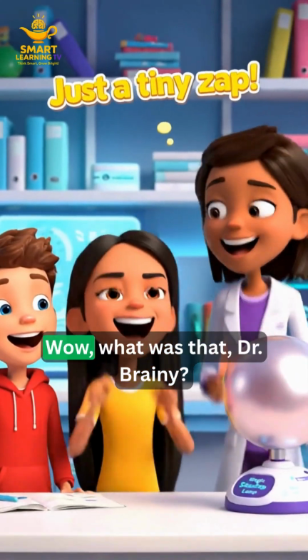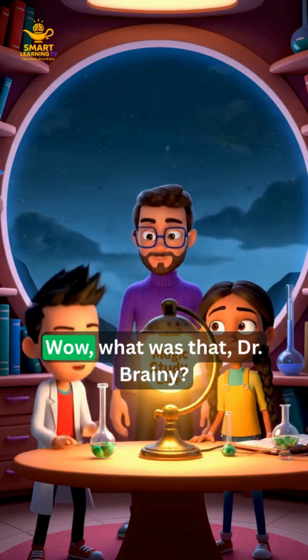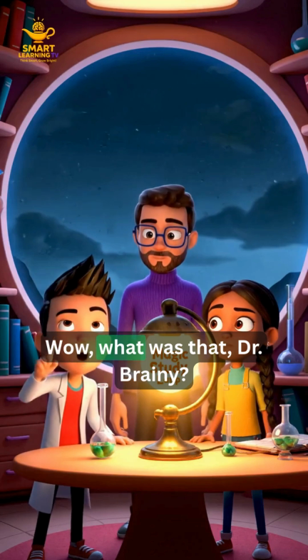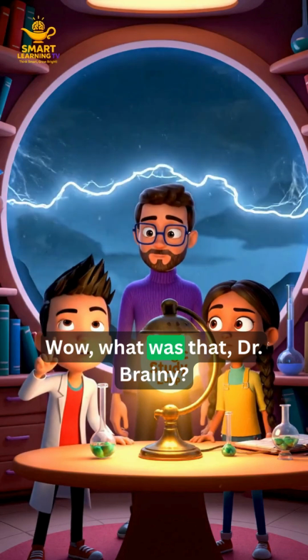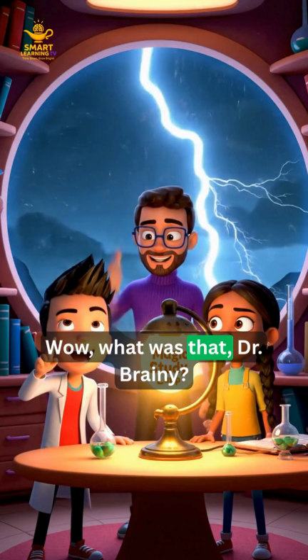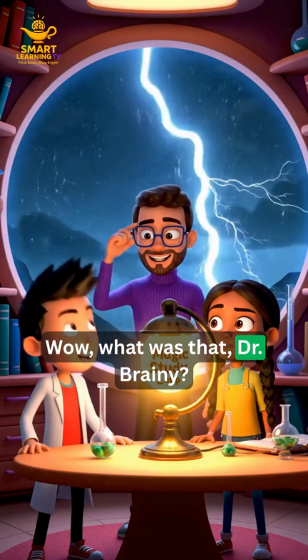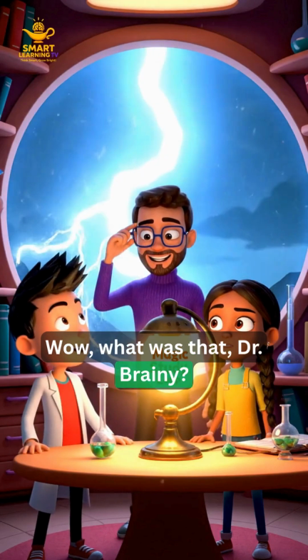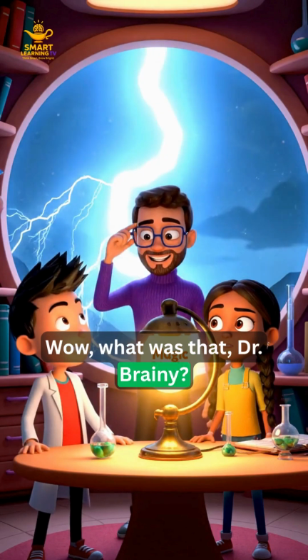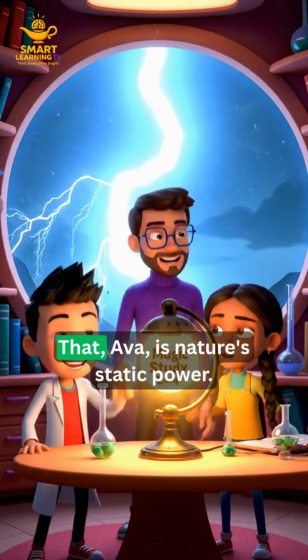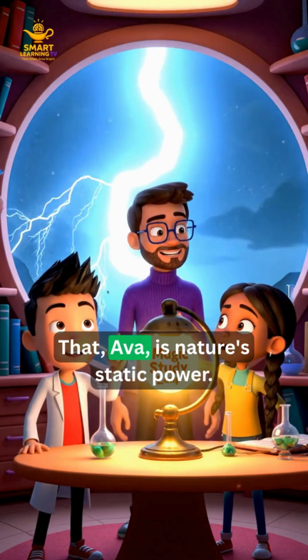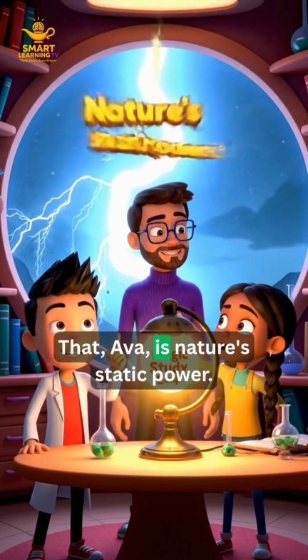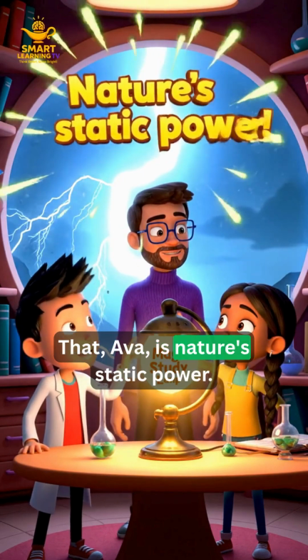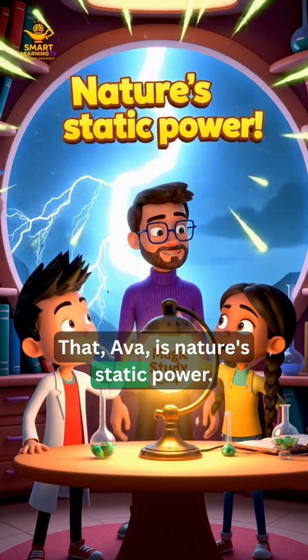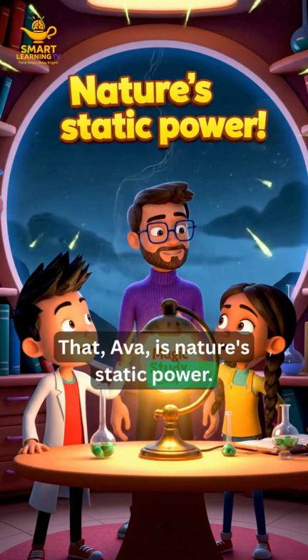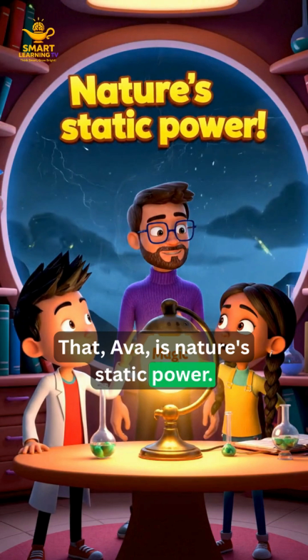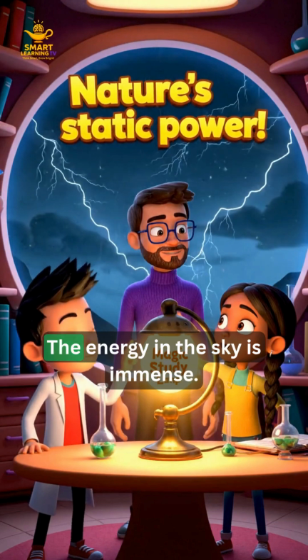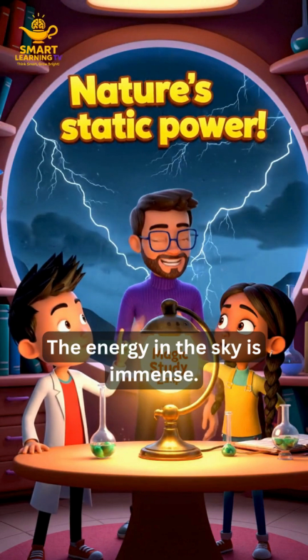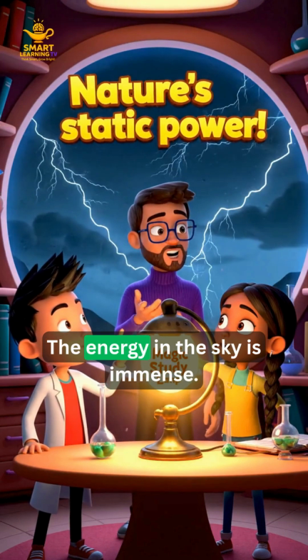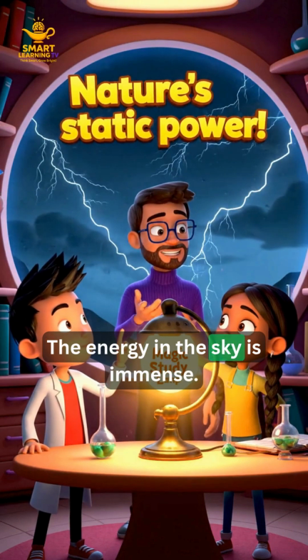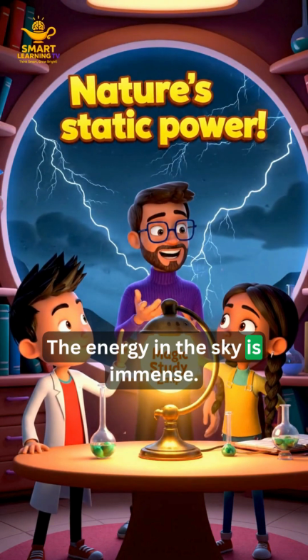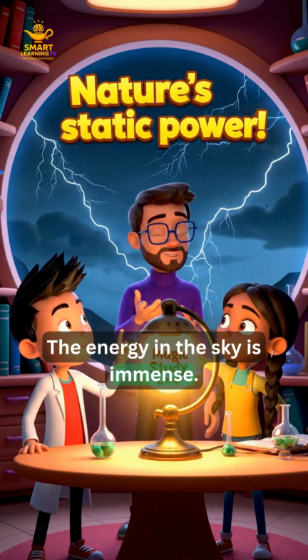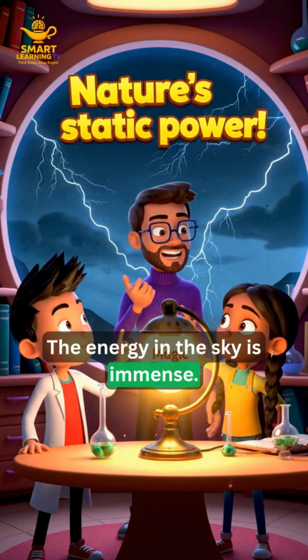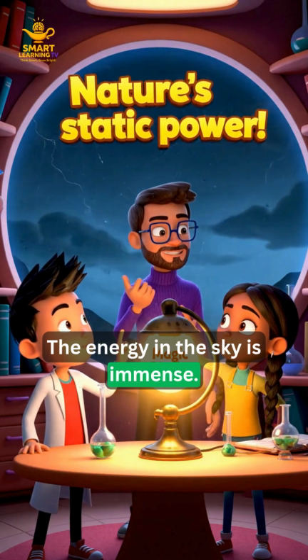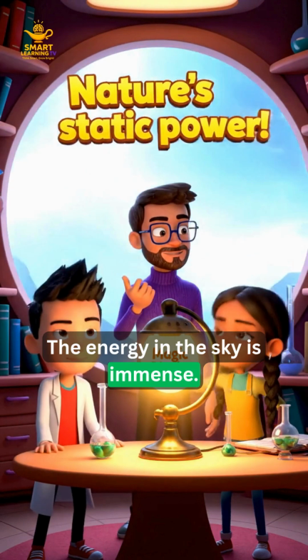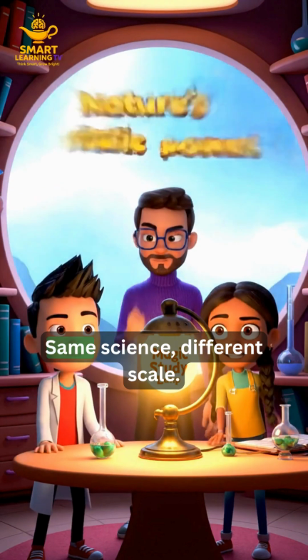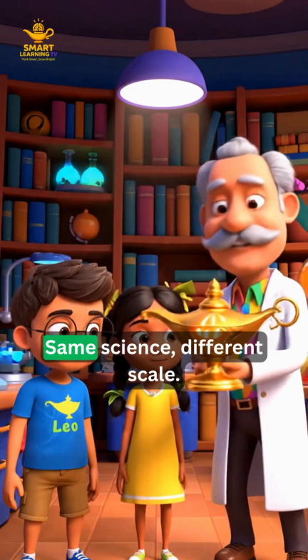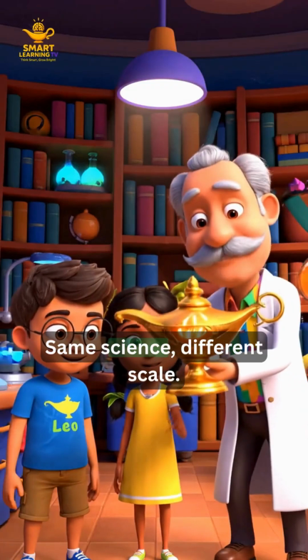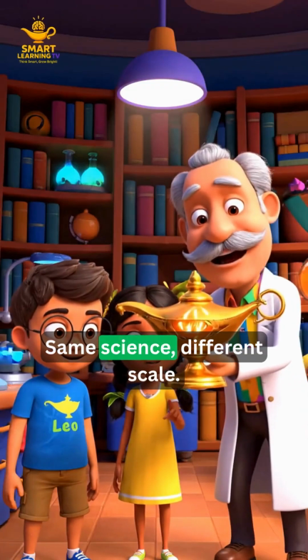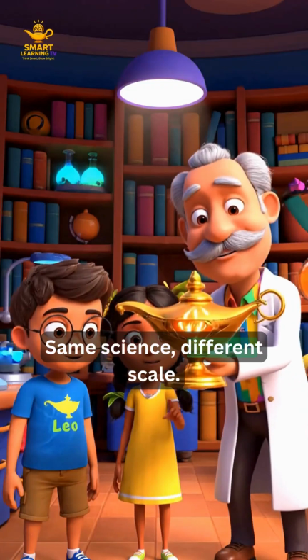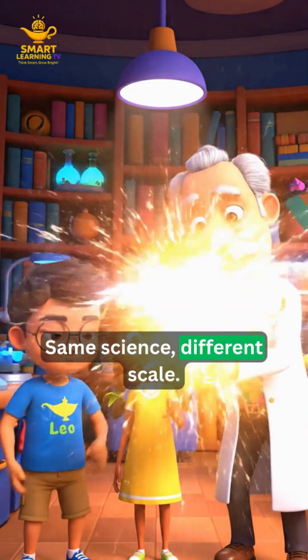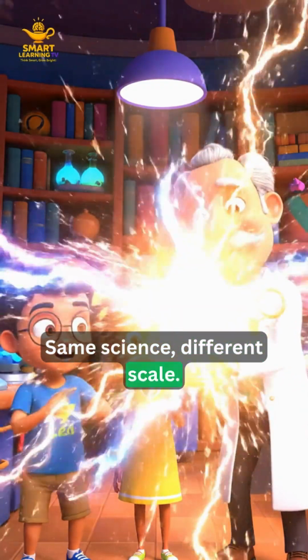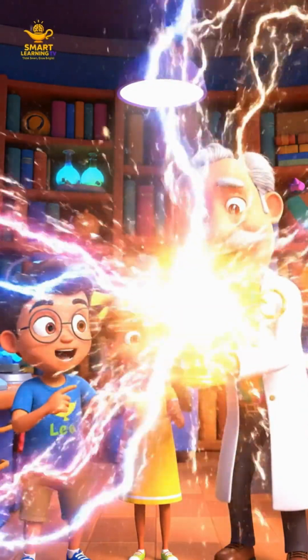What was that, Doctor Brainy? That is nature's static power. The energy in the sky is immense. Same science, different scale.